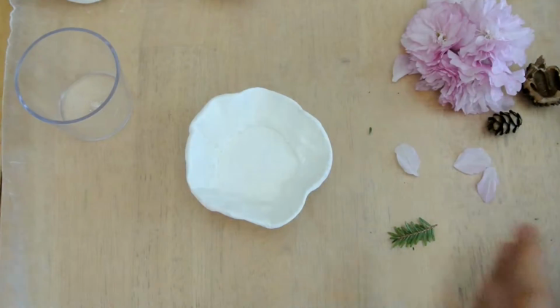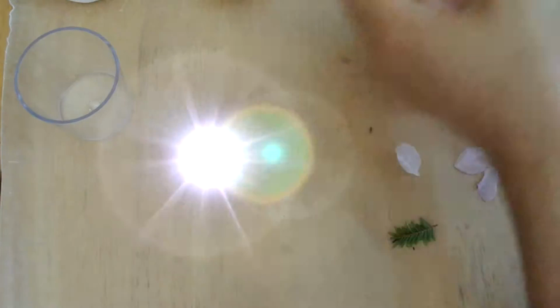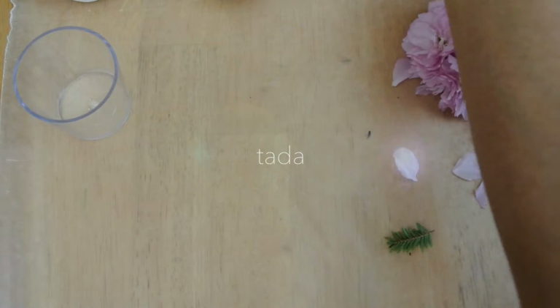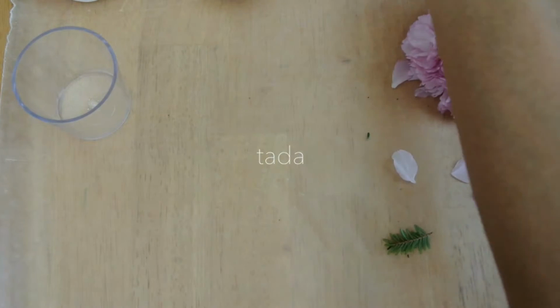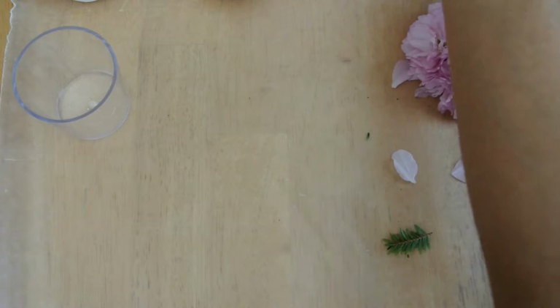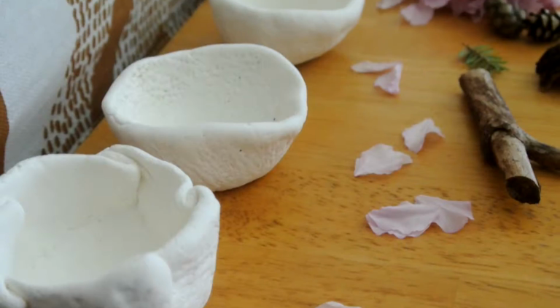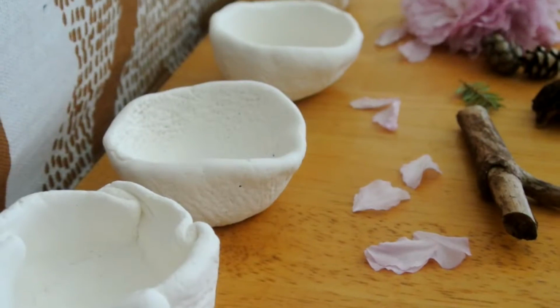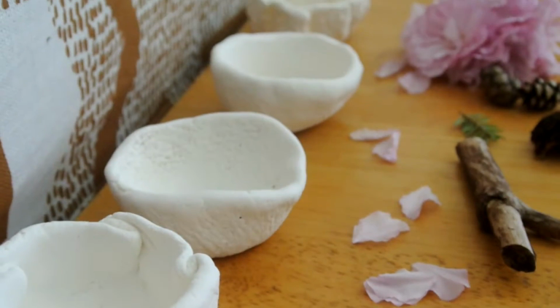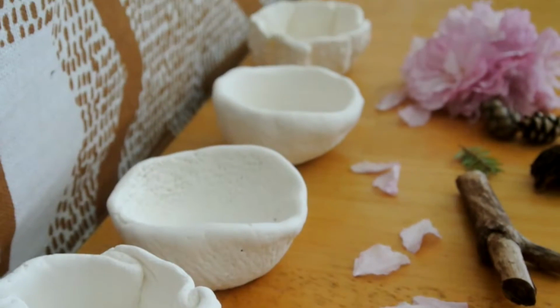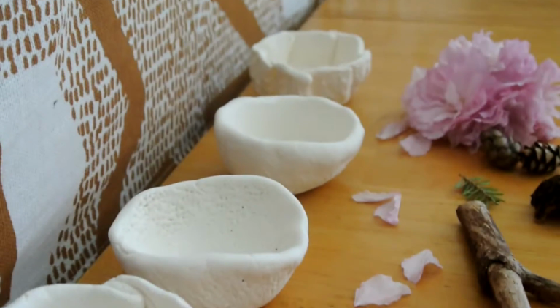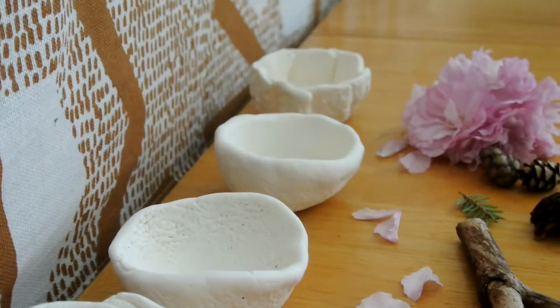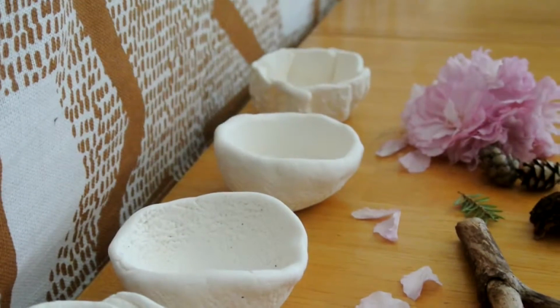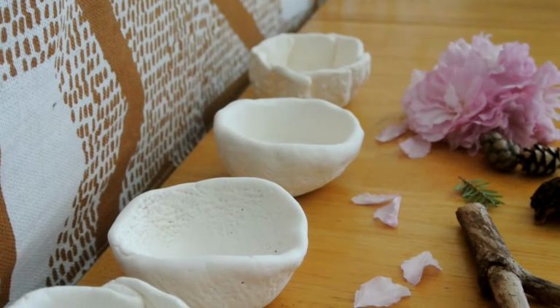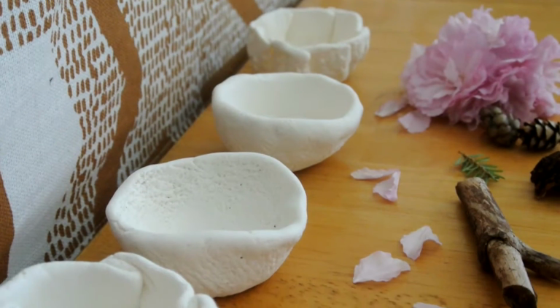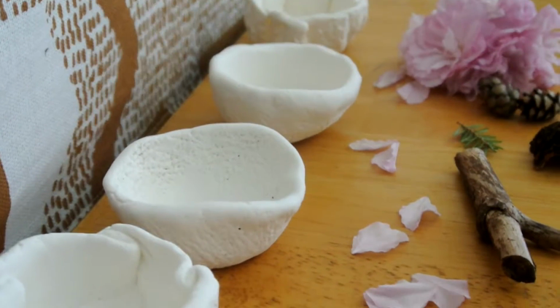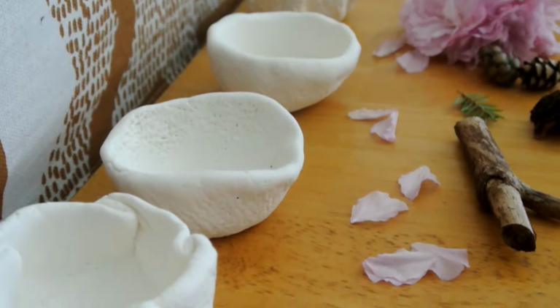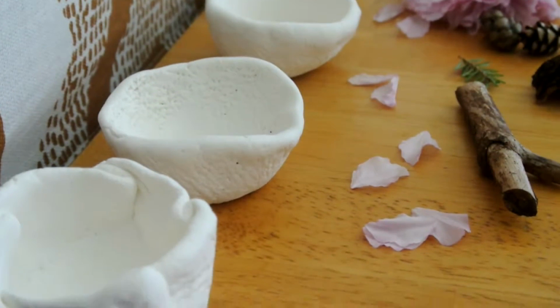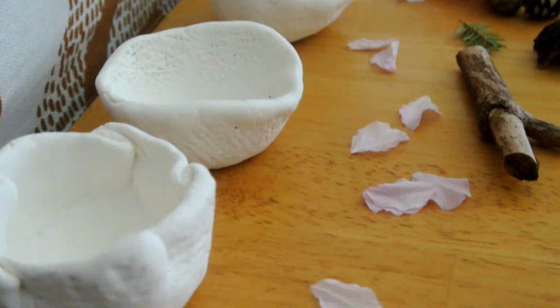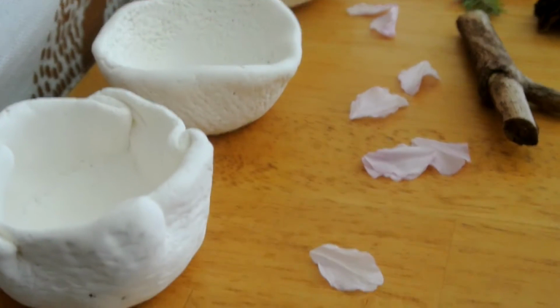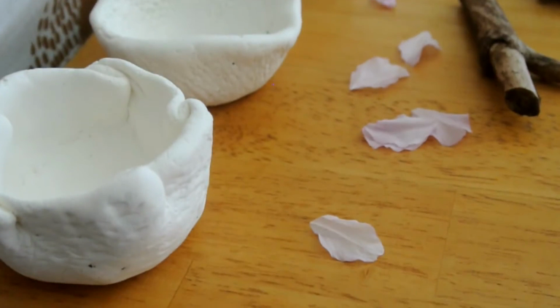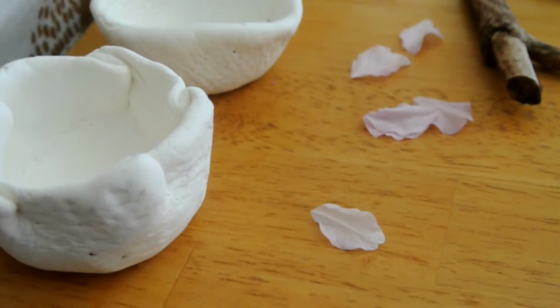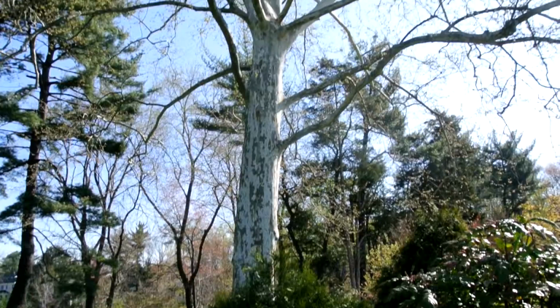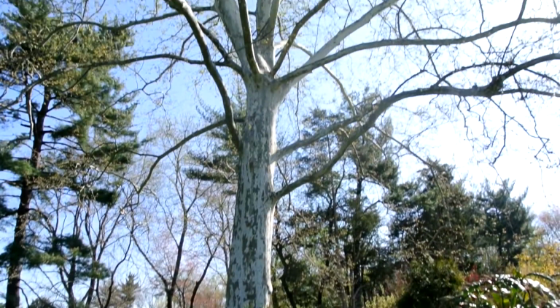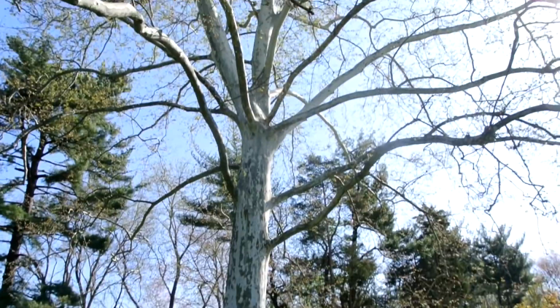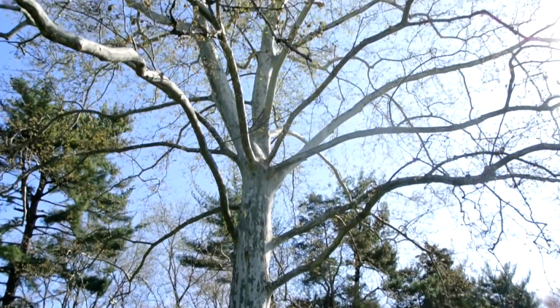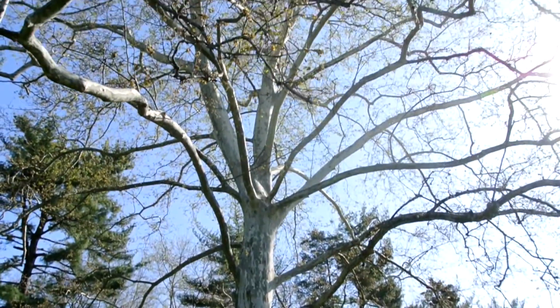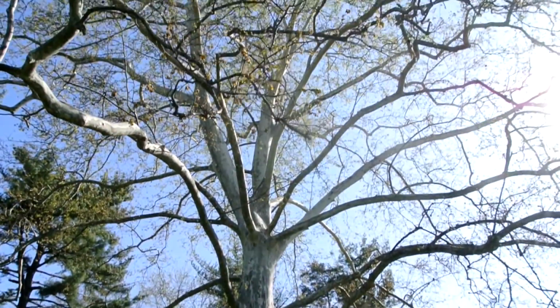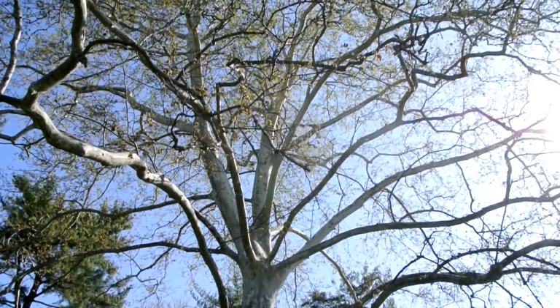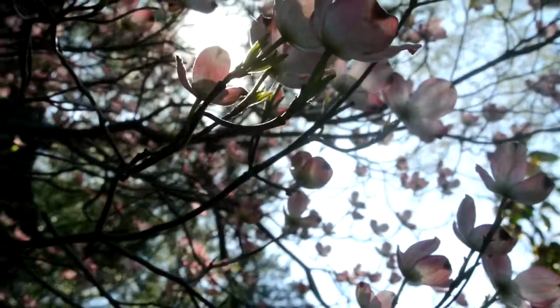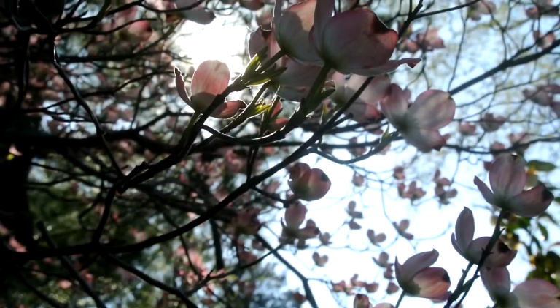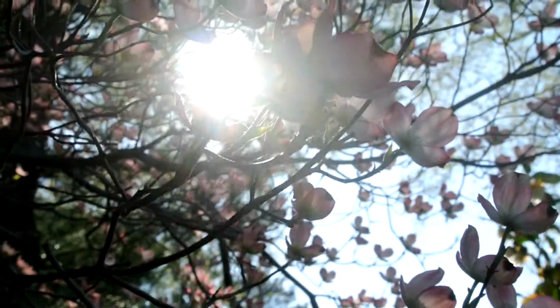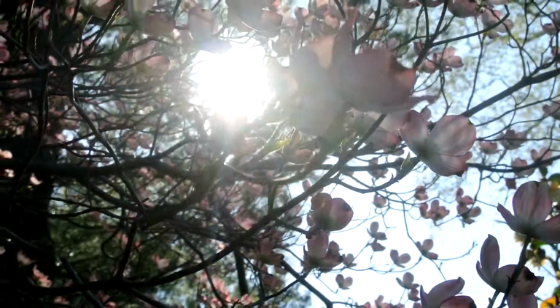Ta-da! All you have to do now is leave it to dry. You can finish it off with Mod Podge to give it a natural-looking glaze, and even use paint to decorate it. It's really all about exploration and experimentation of this great medium.